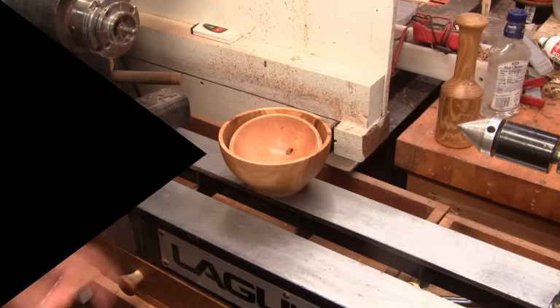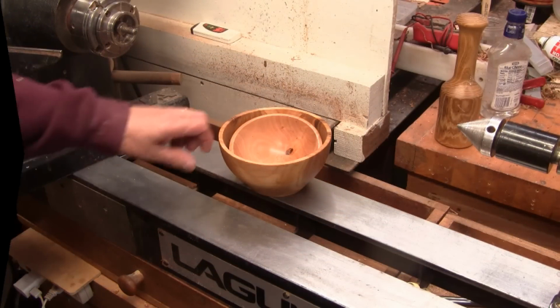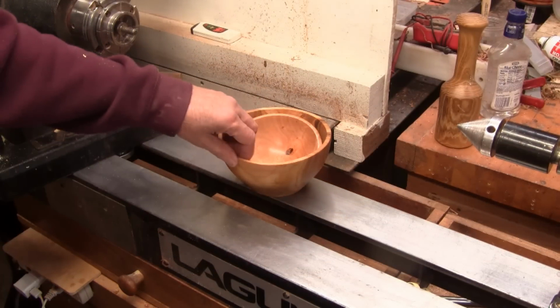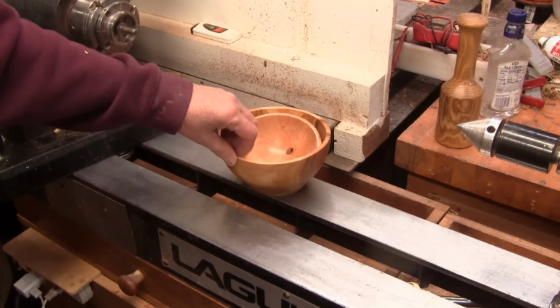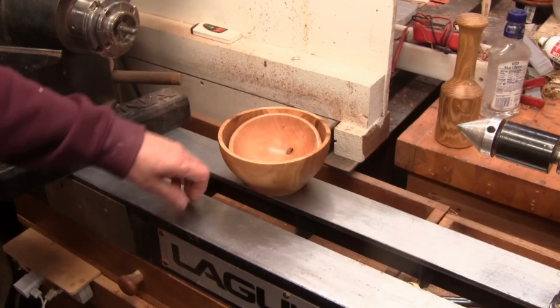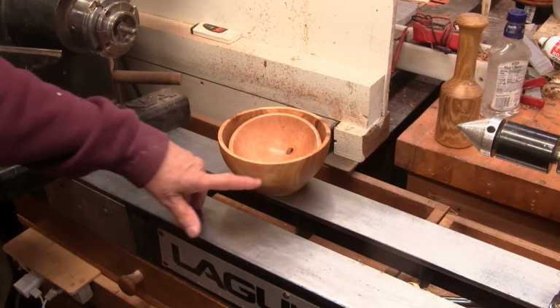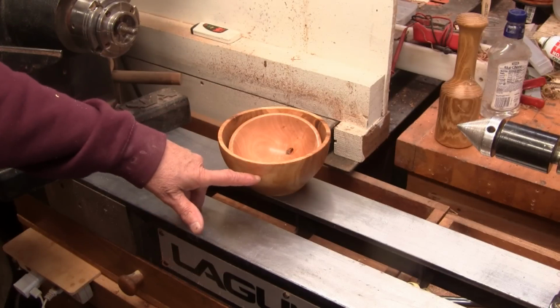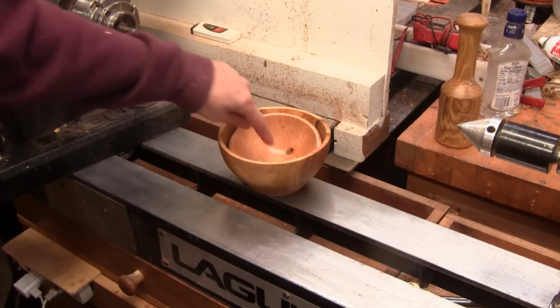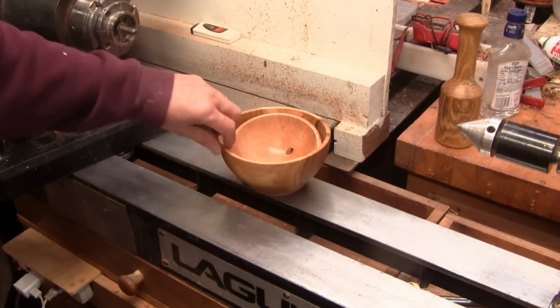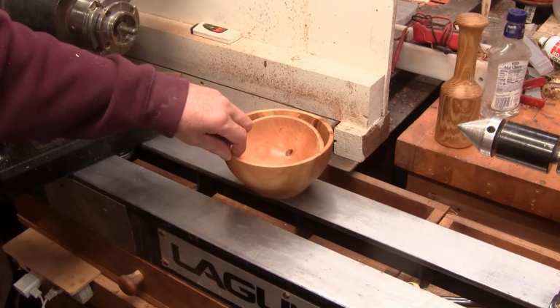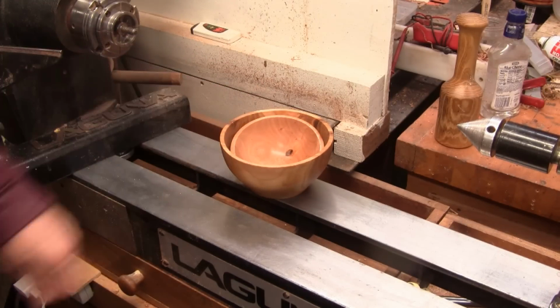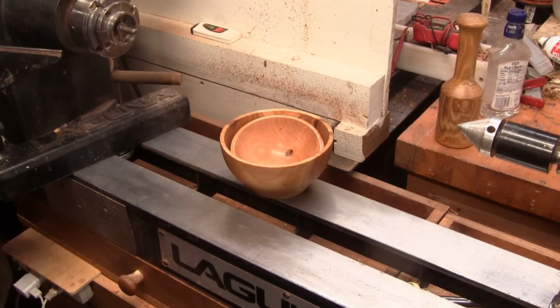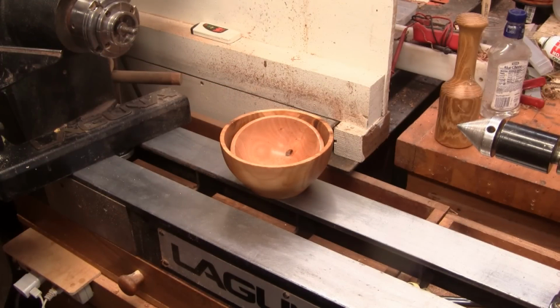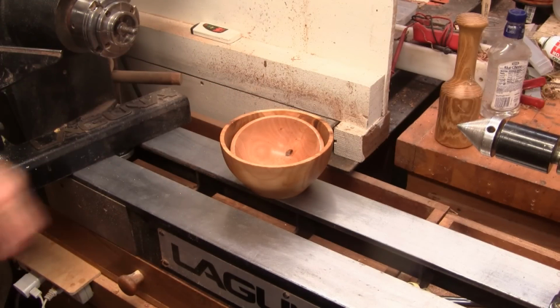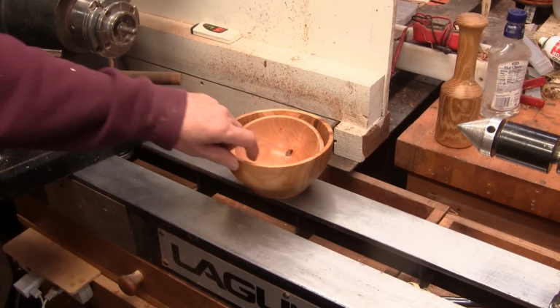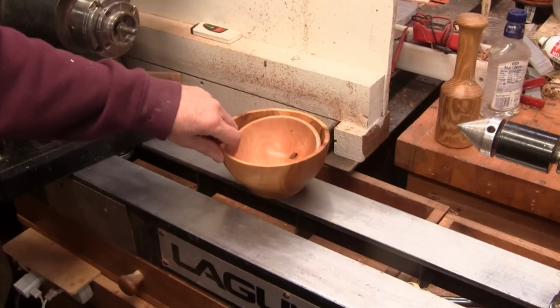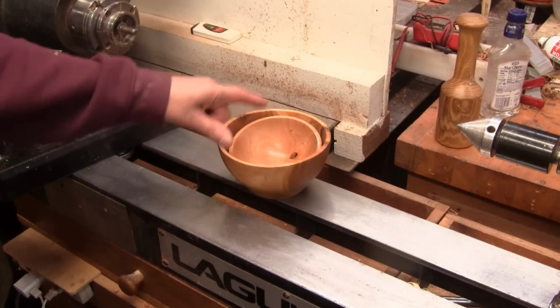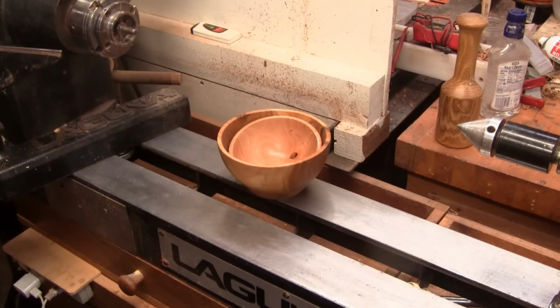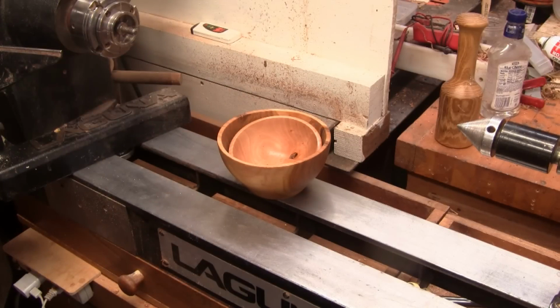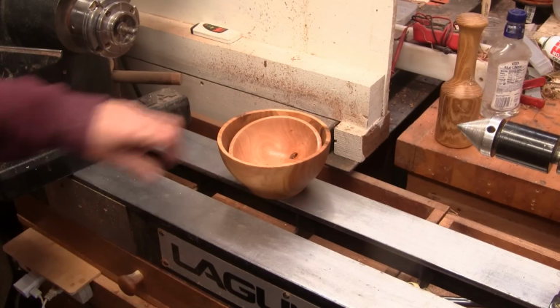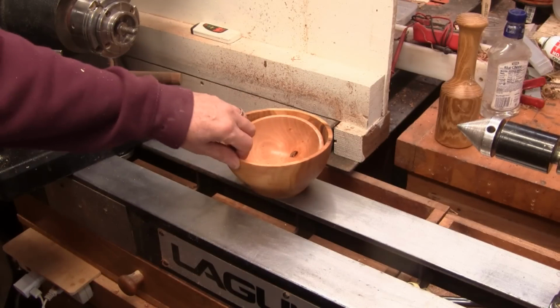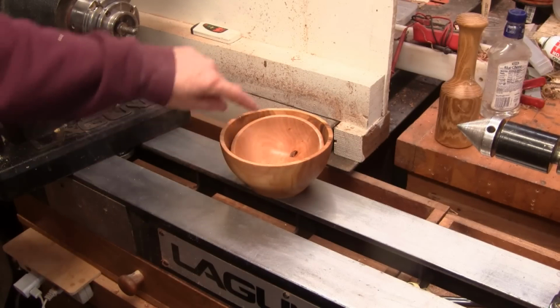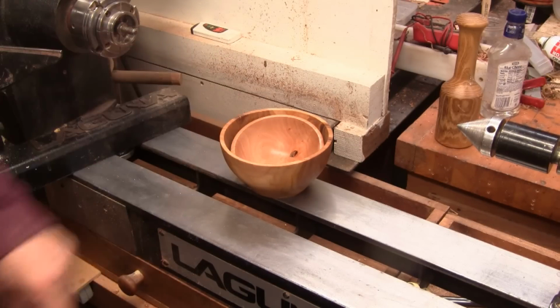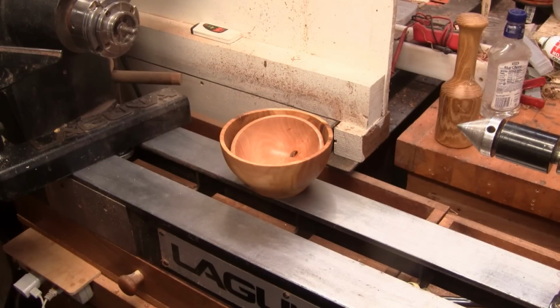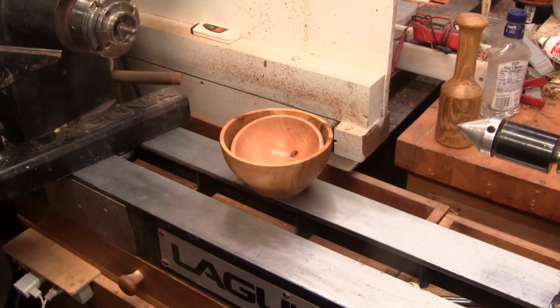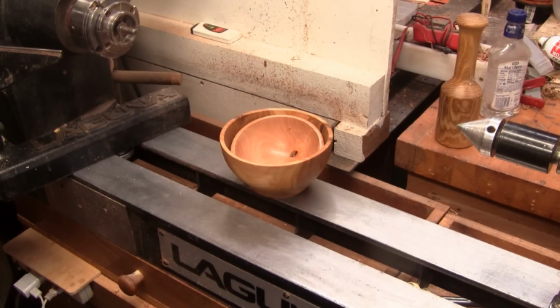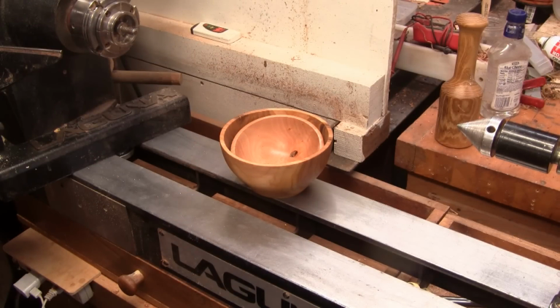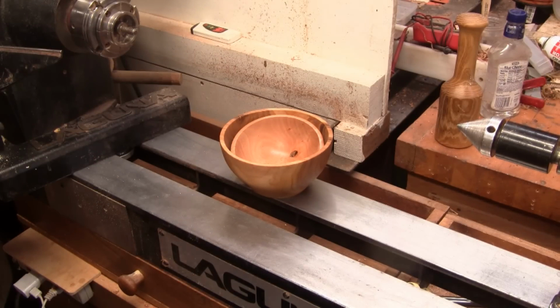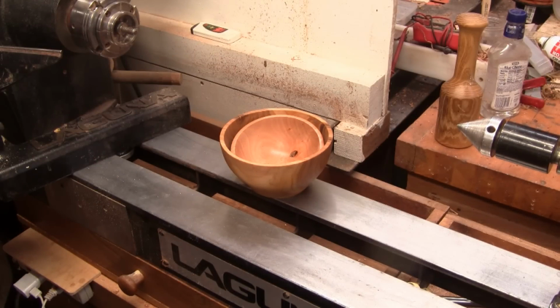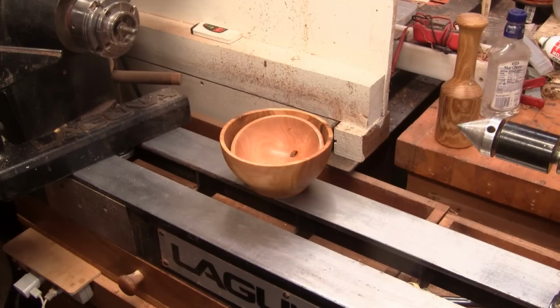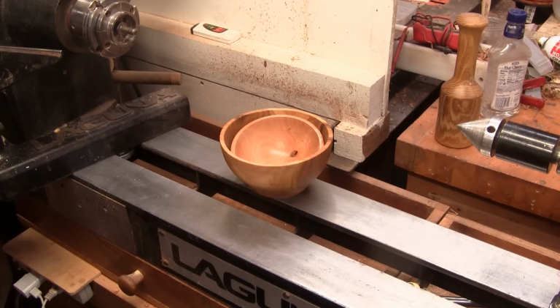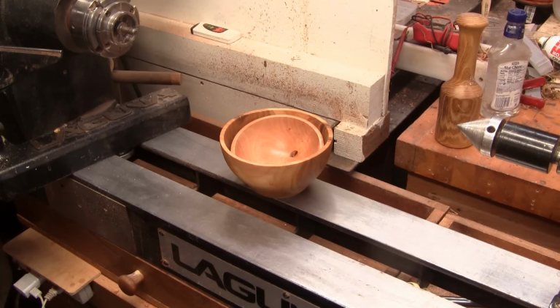Here's a couple simple bowls that I made — that's cherry, that's laurel. You possibly have seen the video on them. I have one for each. They sit like this all the time, and every time I look at them when they're sitting like this, it reminds me of something that I want to make. And that's what we're doing today.